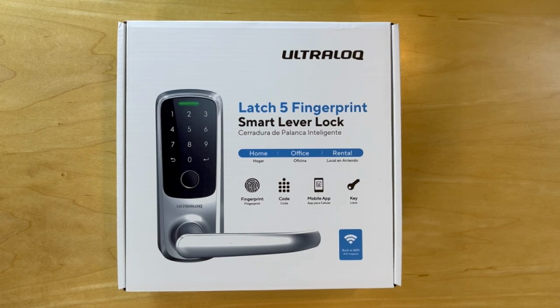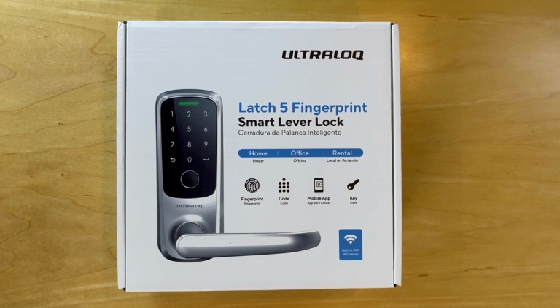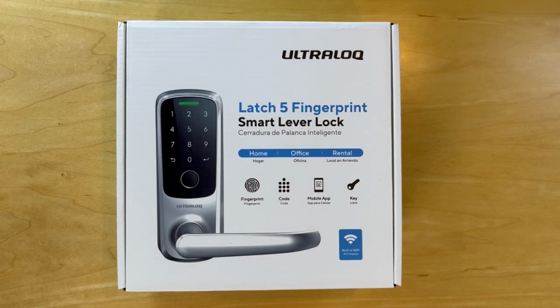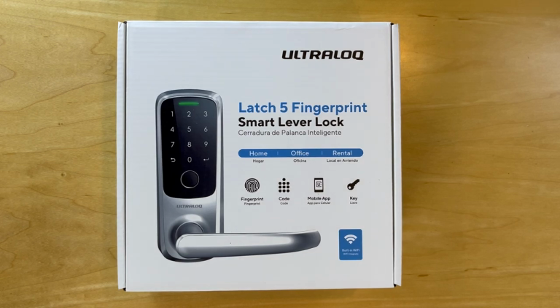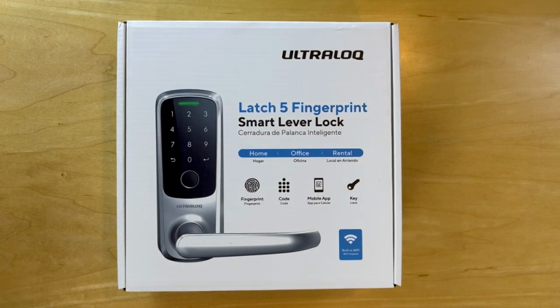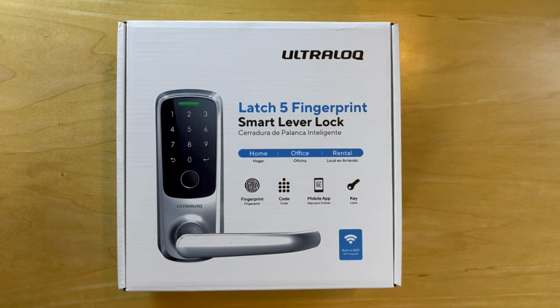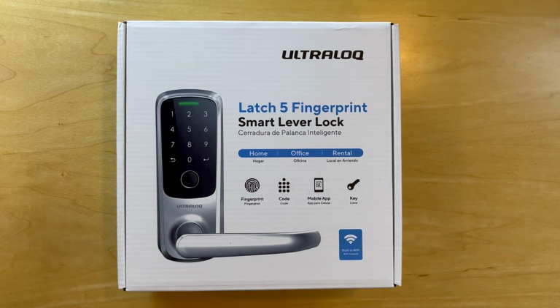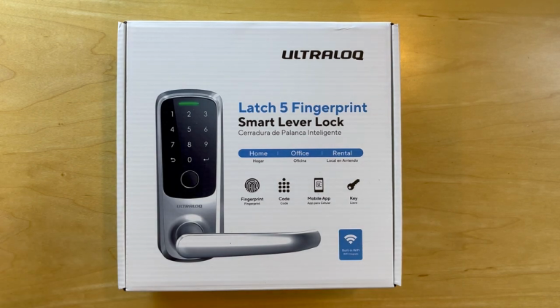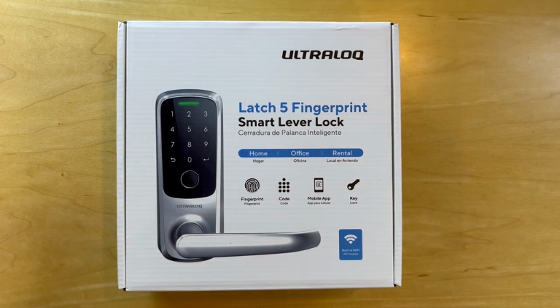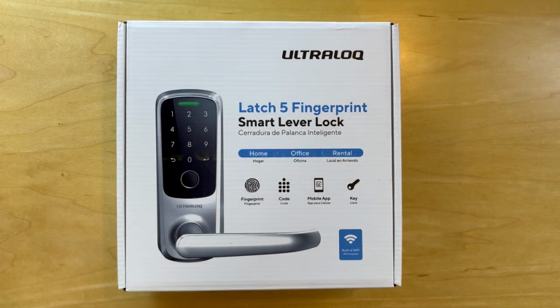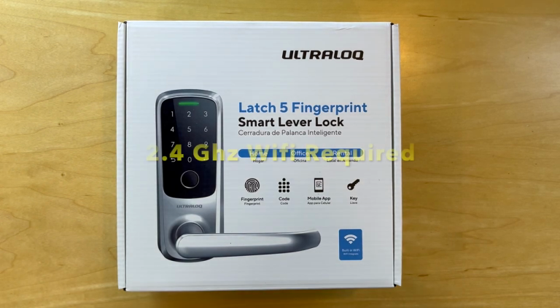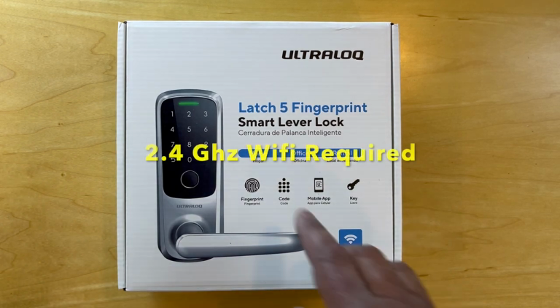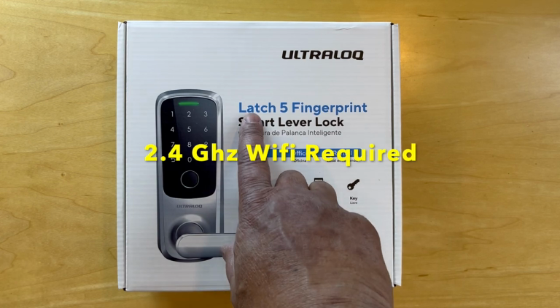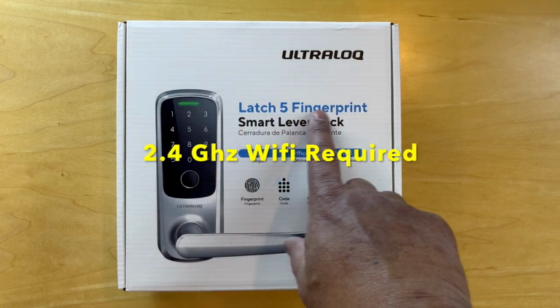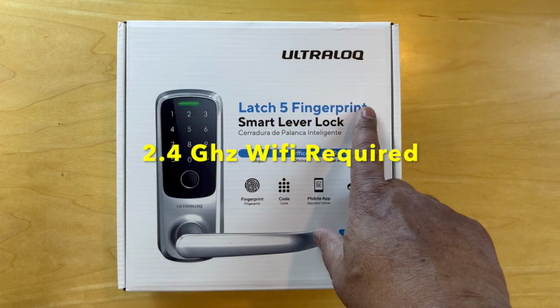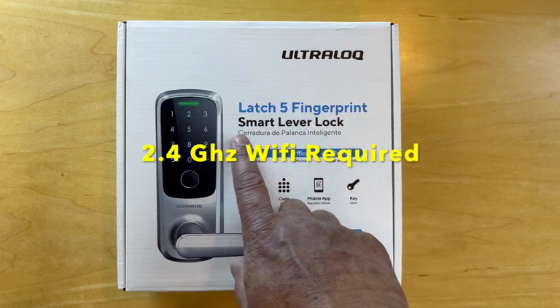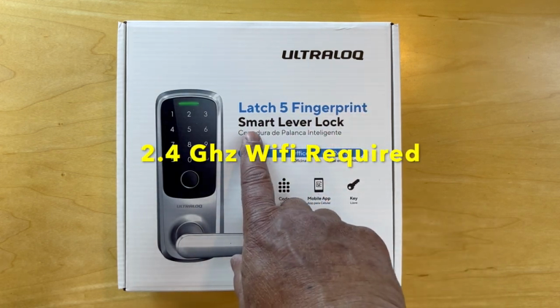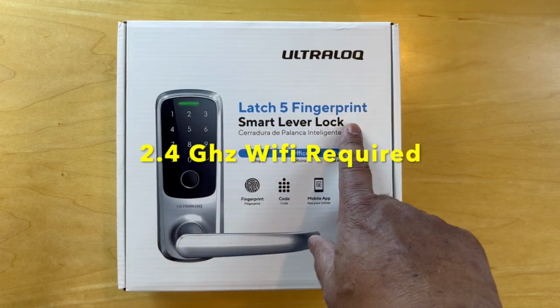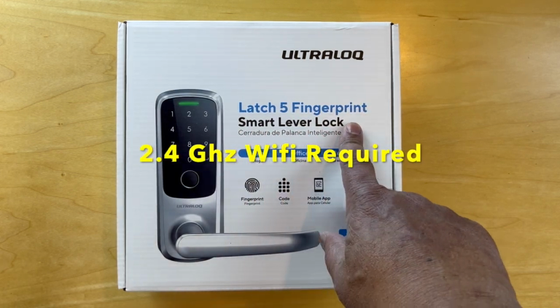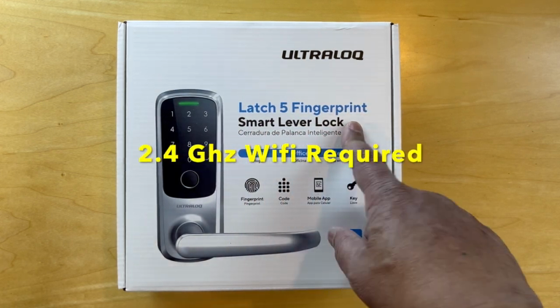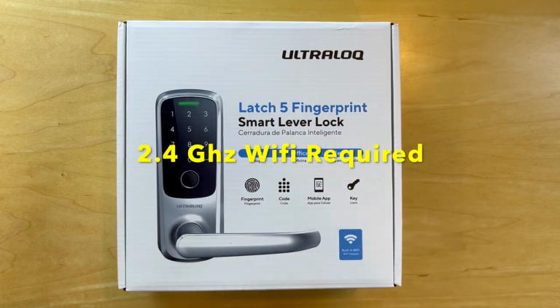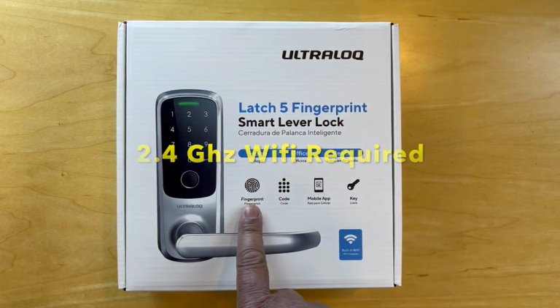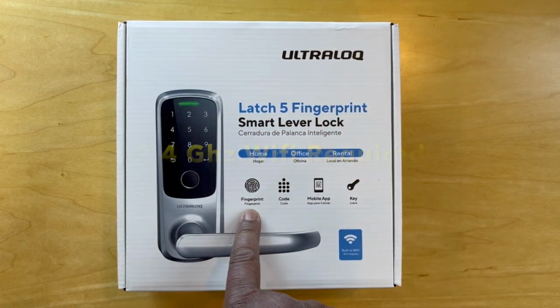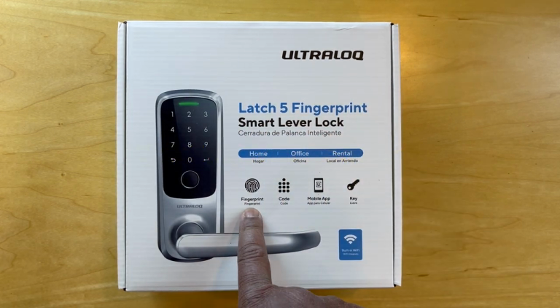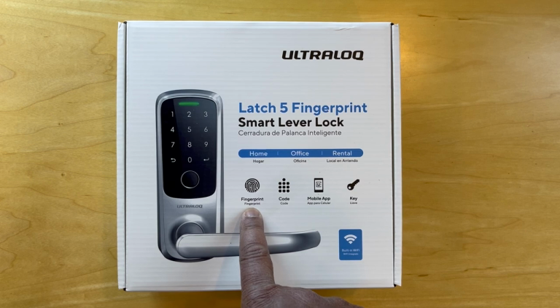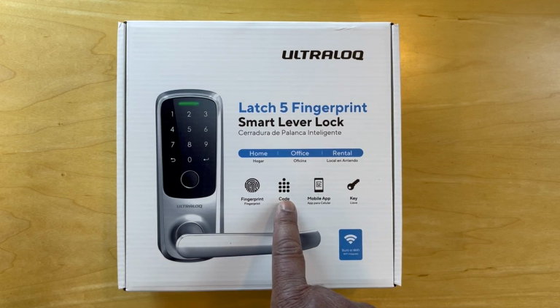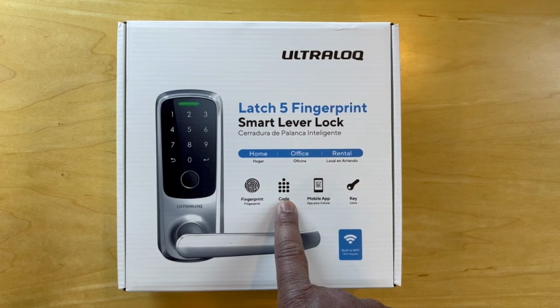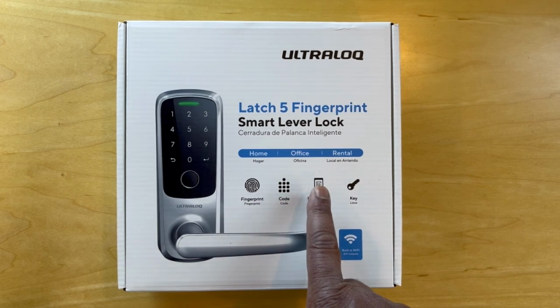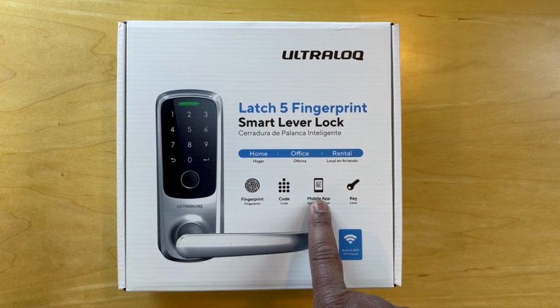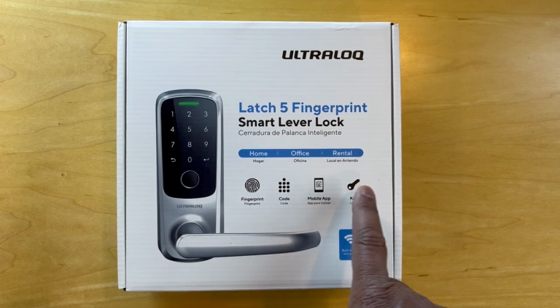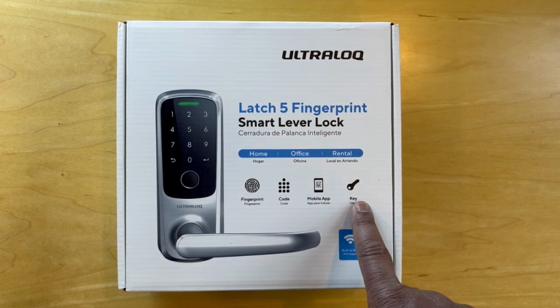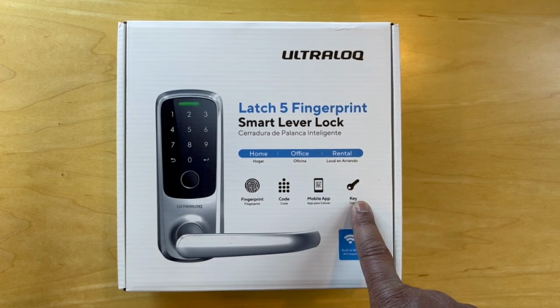Hello and welcome. Today we're unboxing the Ultralock LAT5 fingerprint smart lever lock, which allows you to open it with a fingerprint, a code, a mobile app, and it has a key.